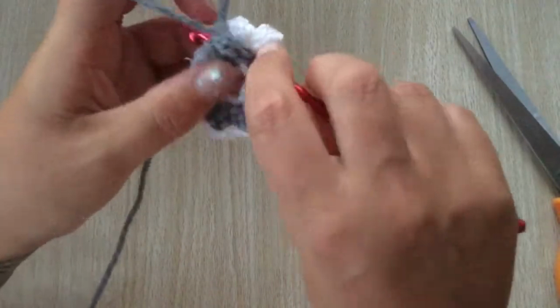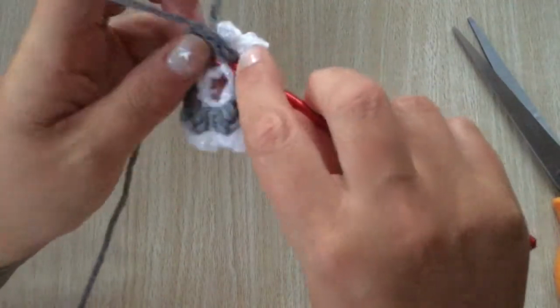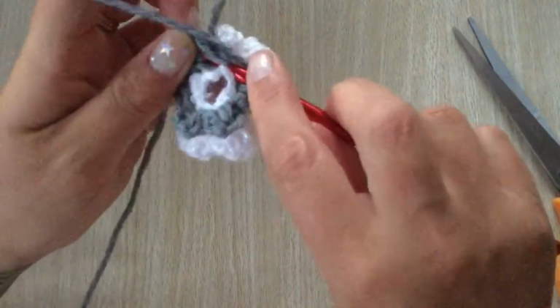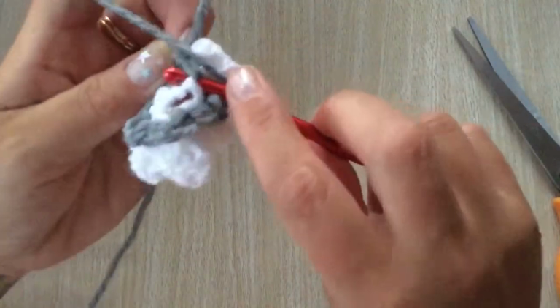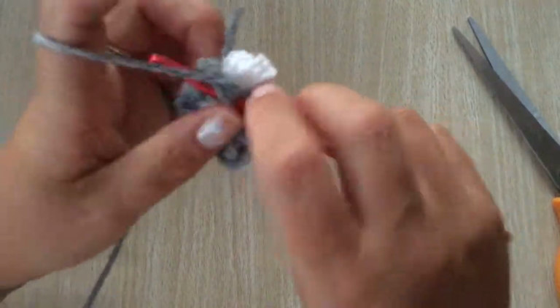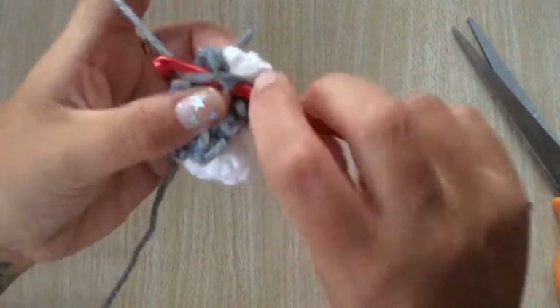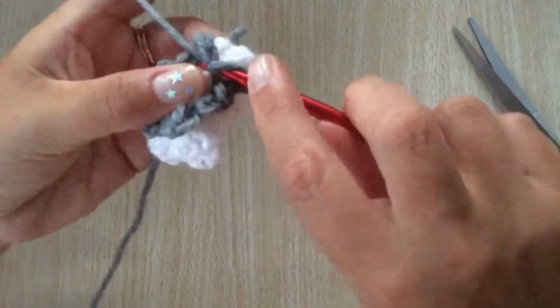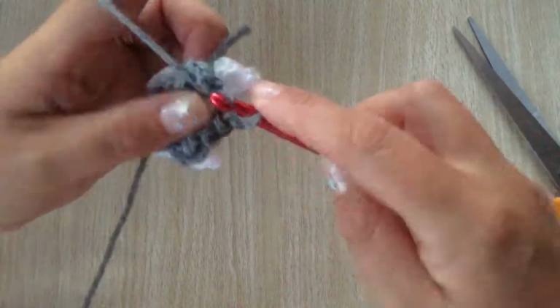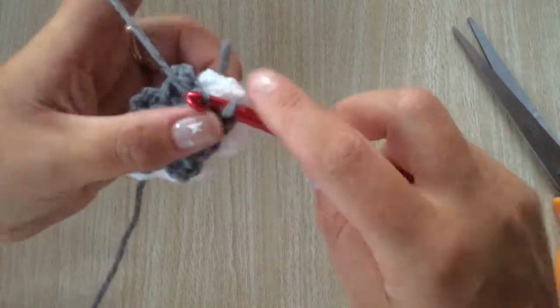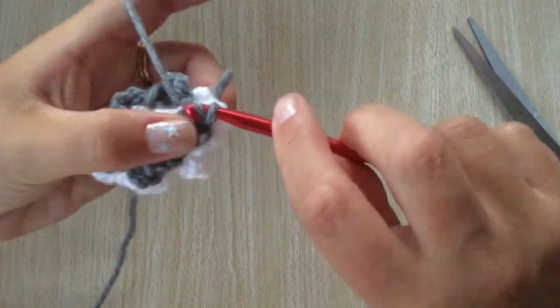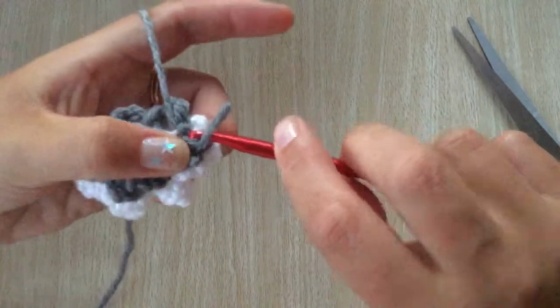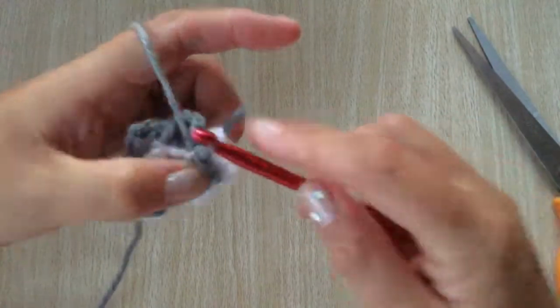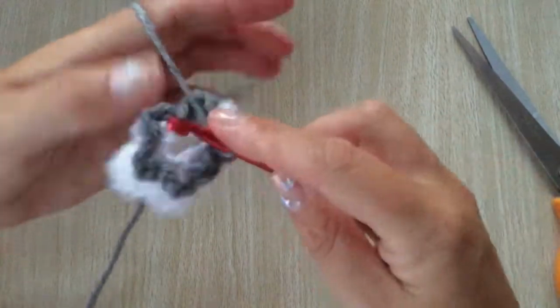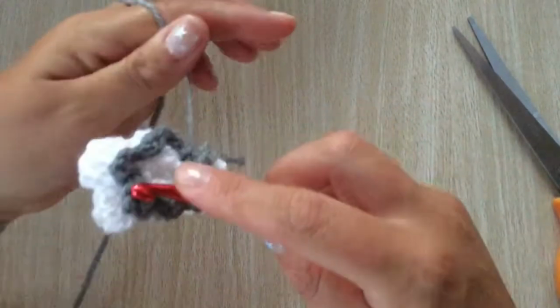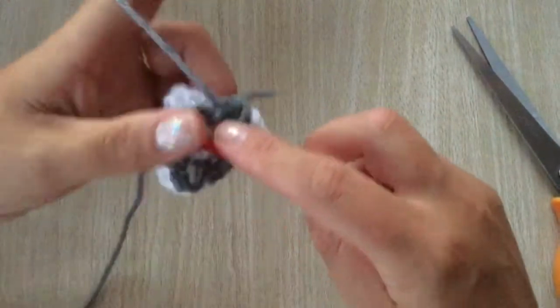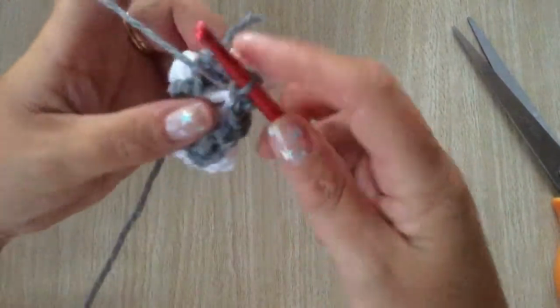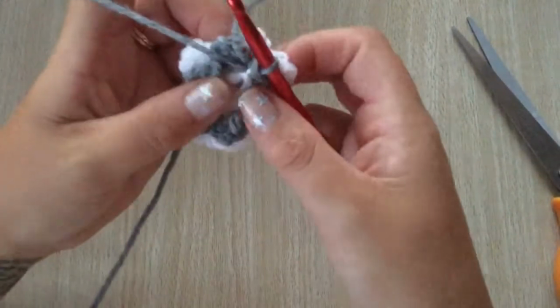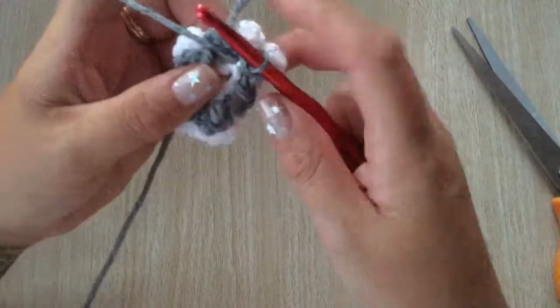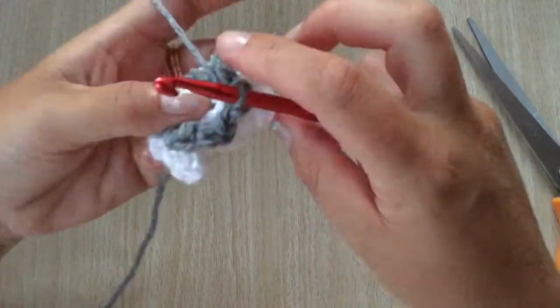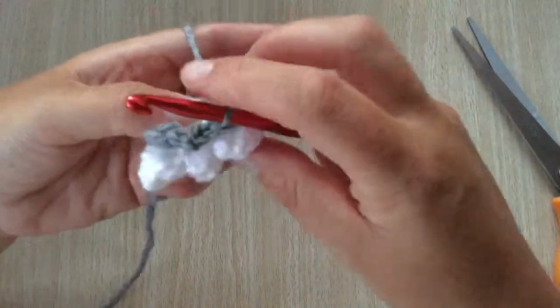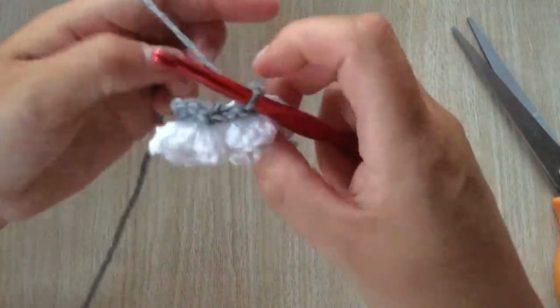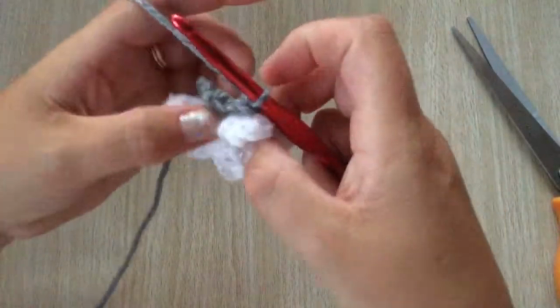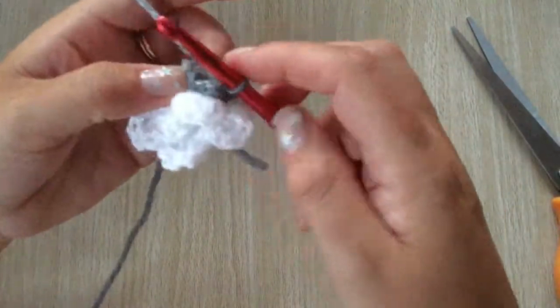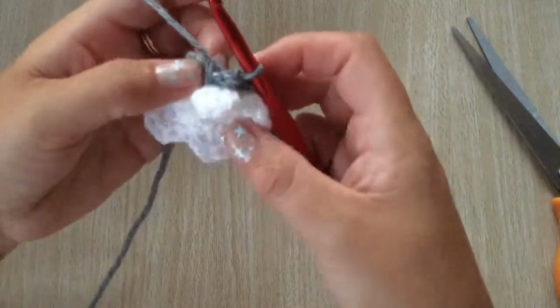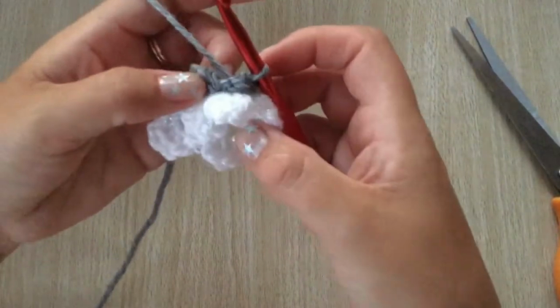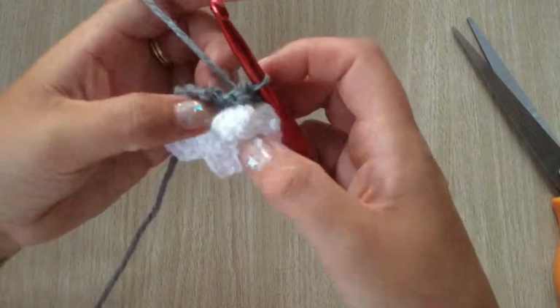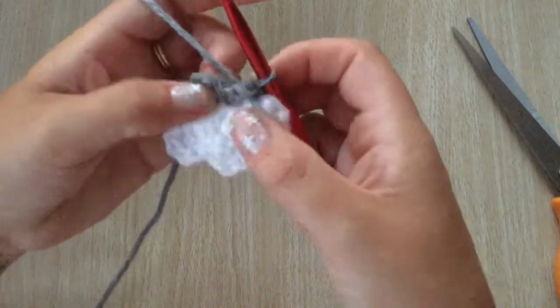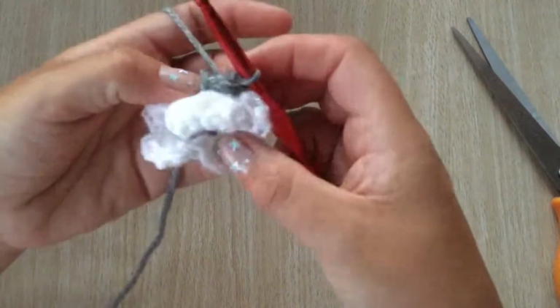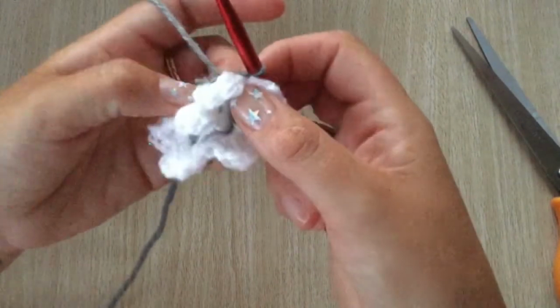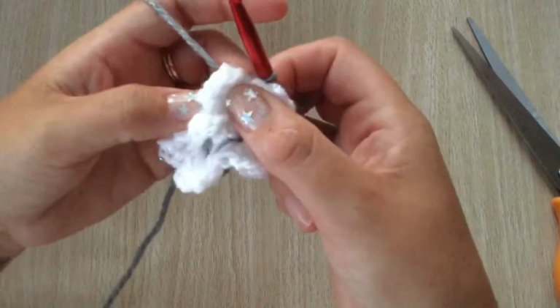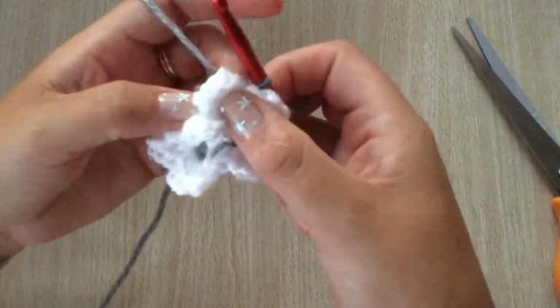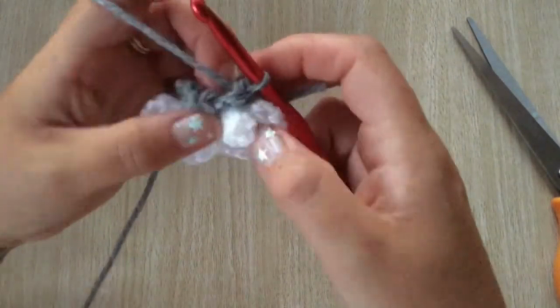The last one is quite tricky. Slip stitch. Now I'm going to turn my work this way, so you are working behind the white petals.